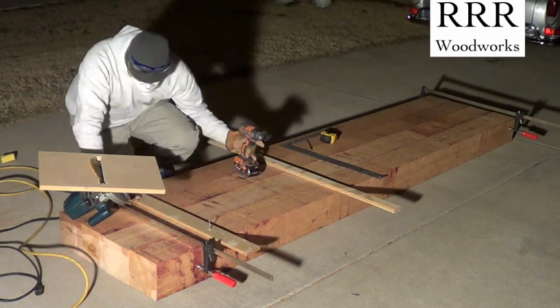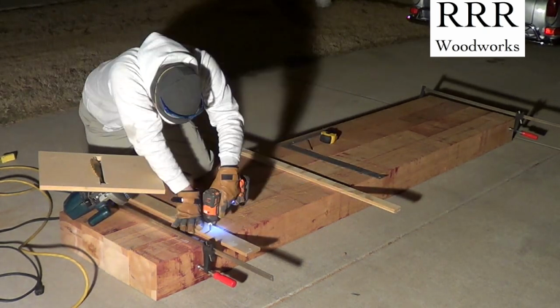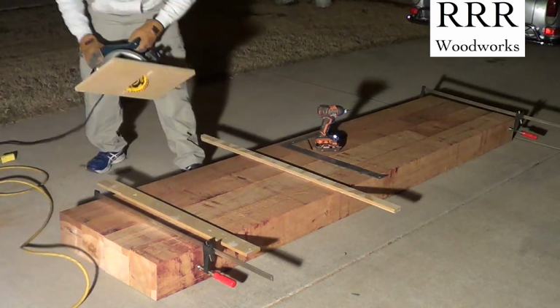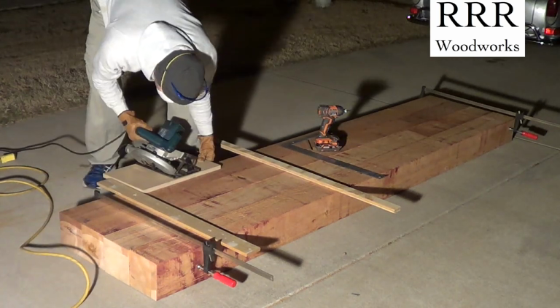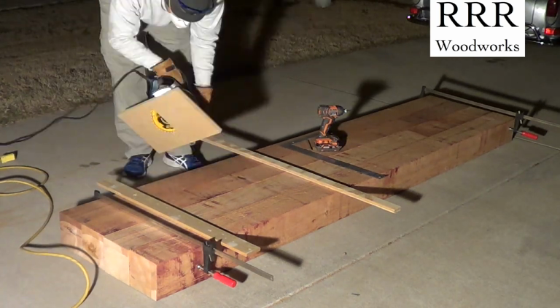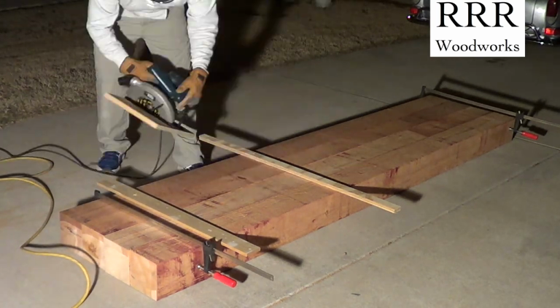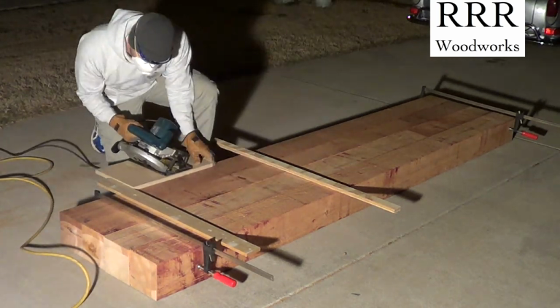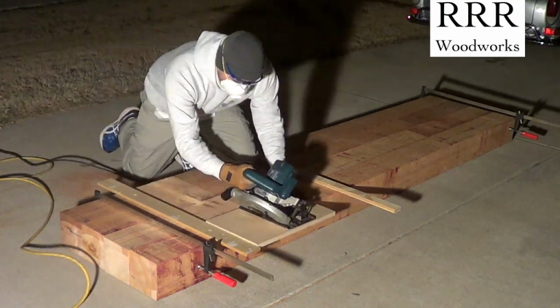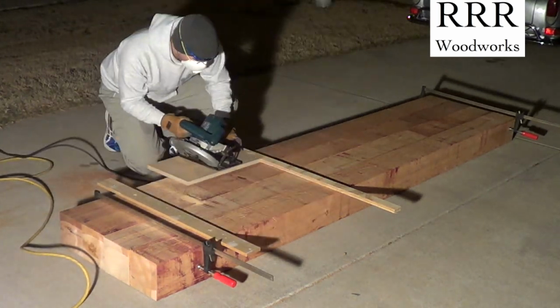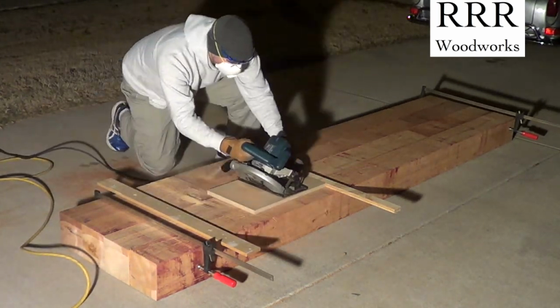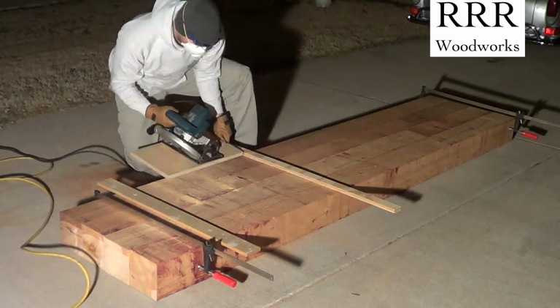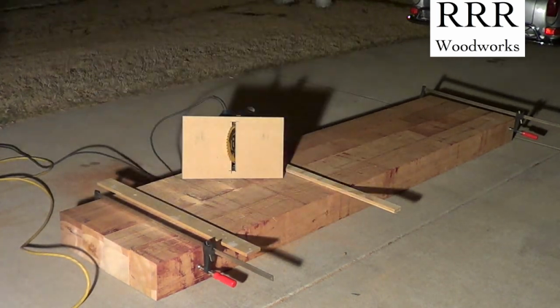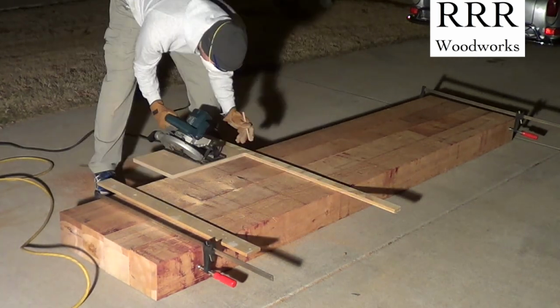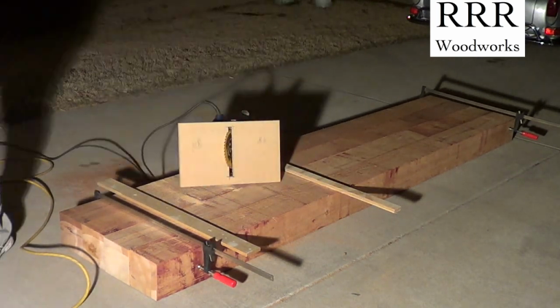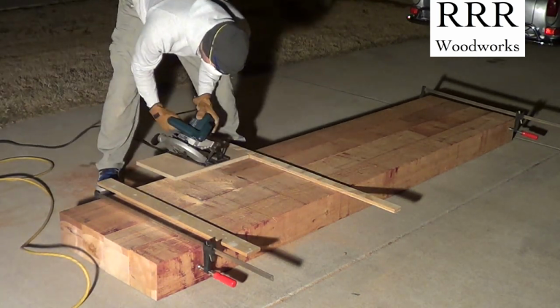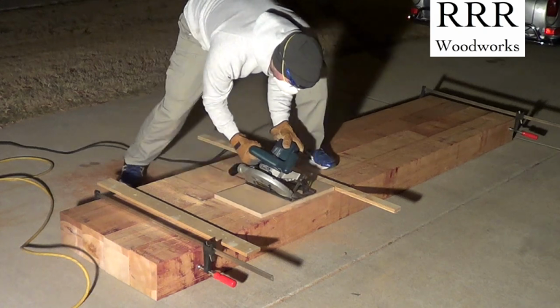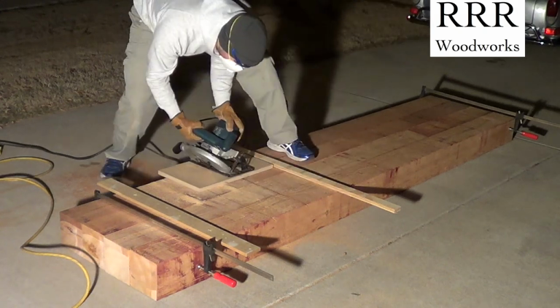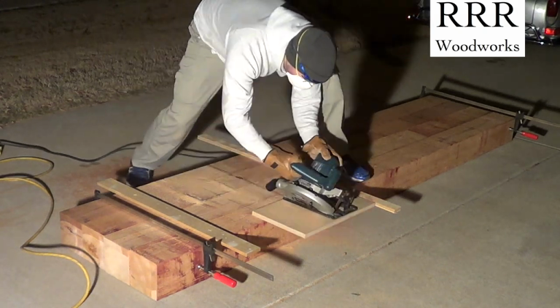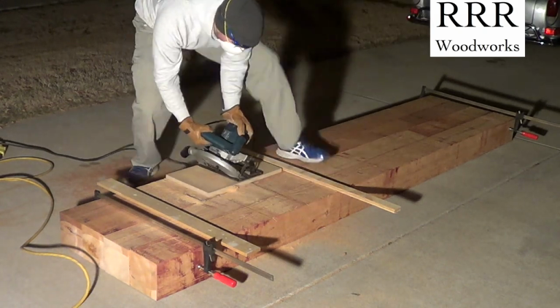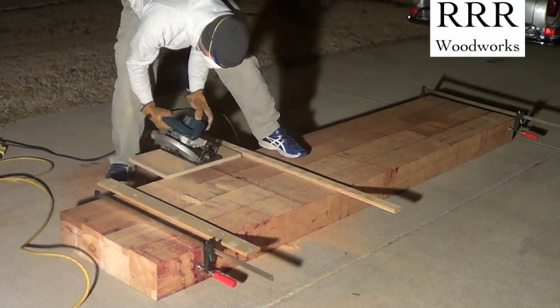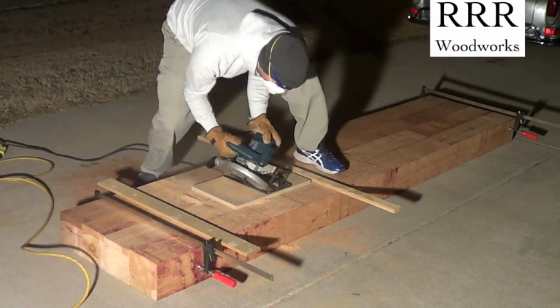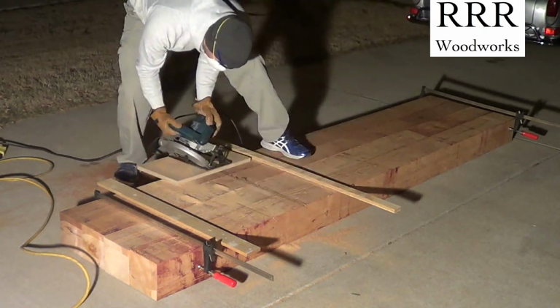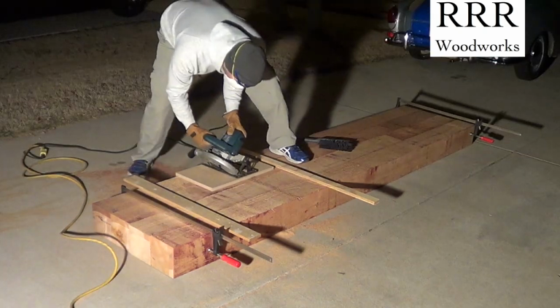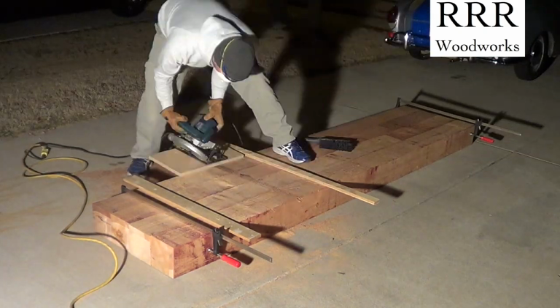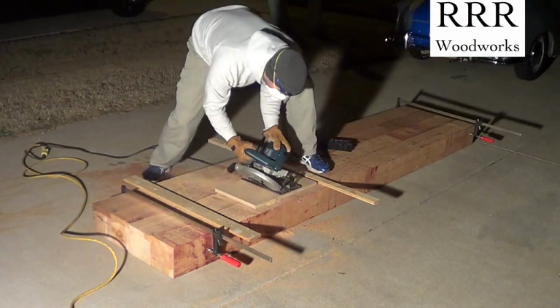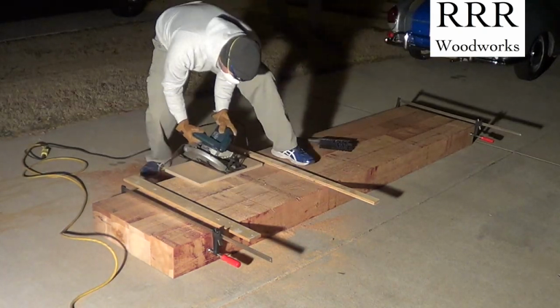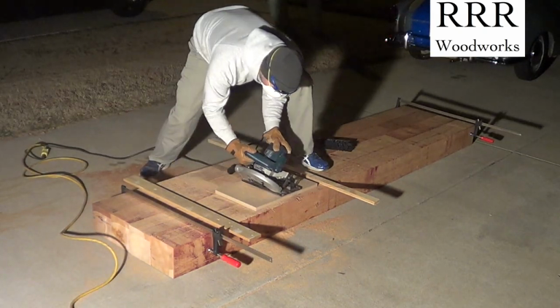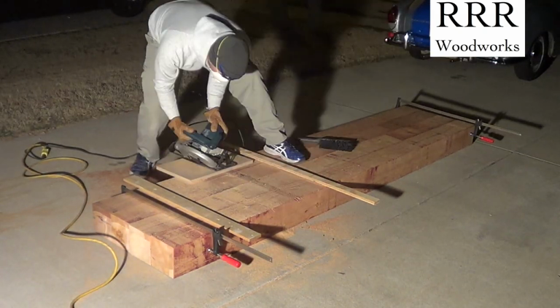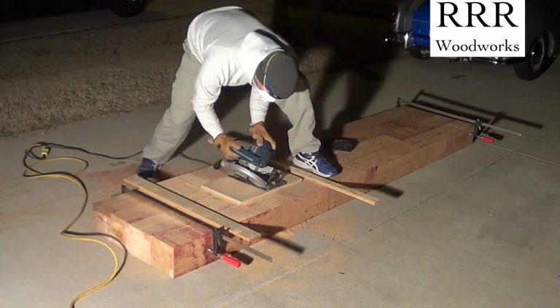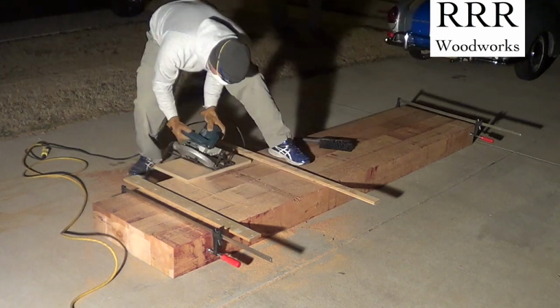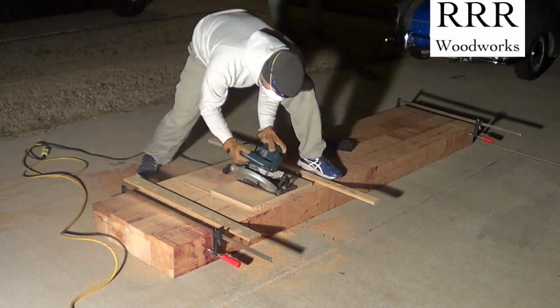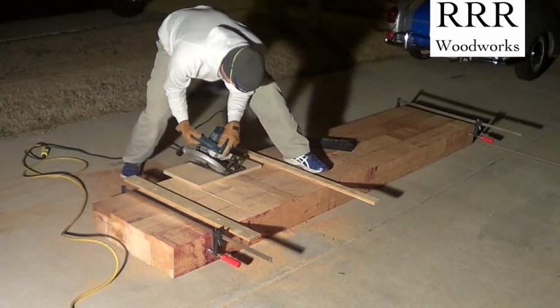I'm setting up edge guides for this super fancy jig that I made for my circular saw. If you would like to see more information about that little jig, go ahead and click on the link in the description, or I'll put it on the video right here.